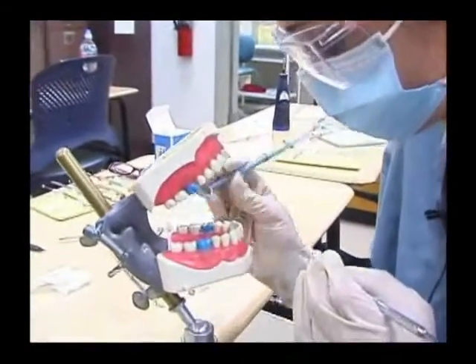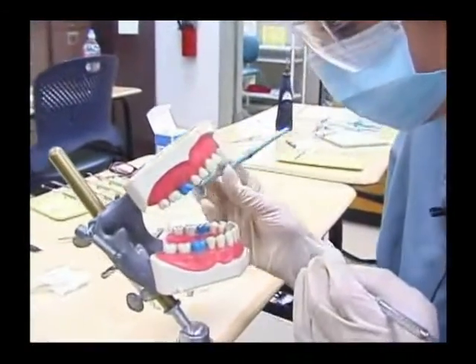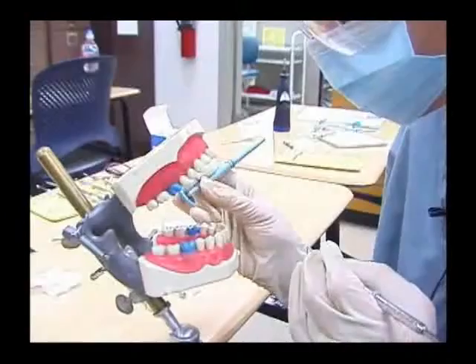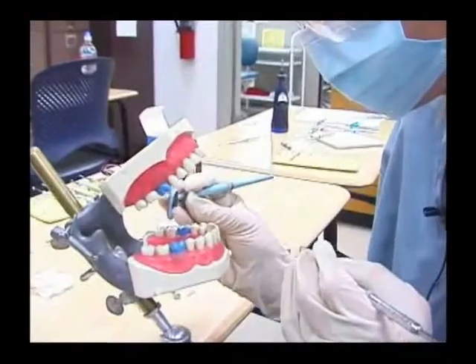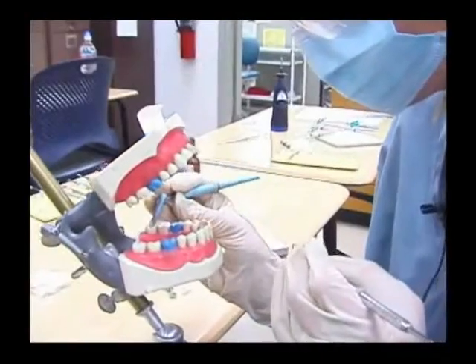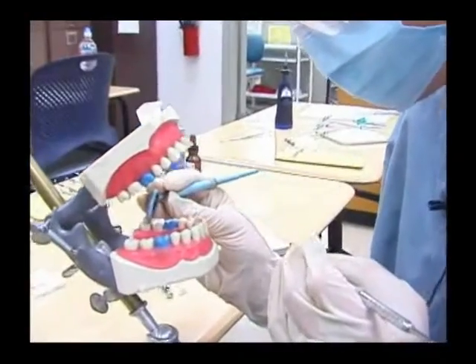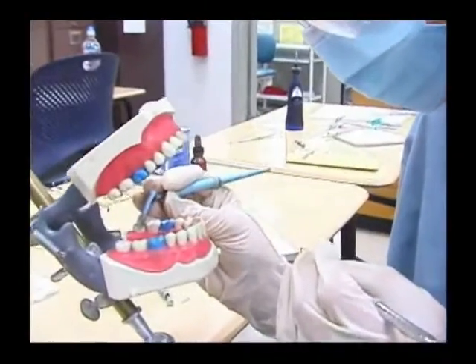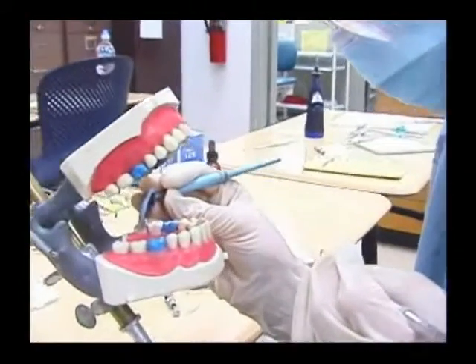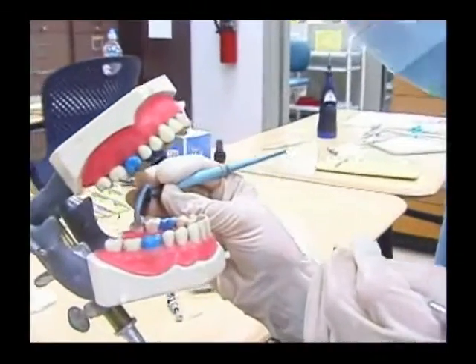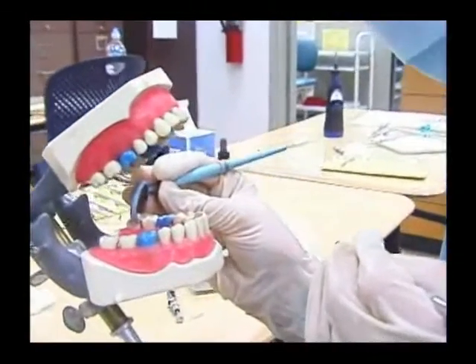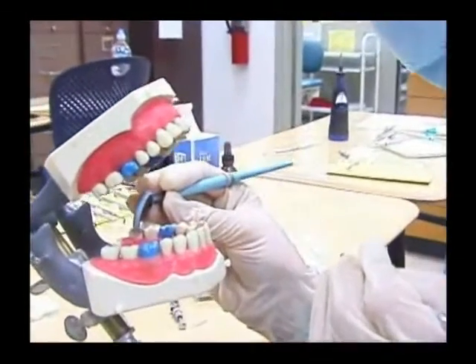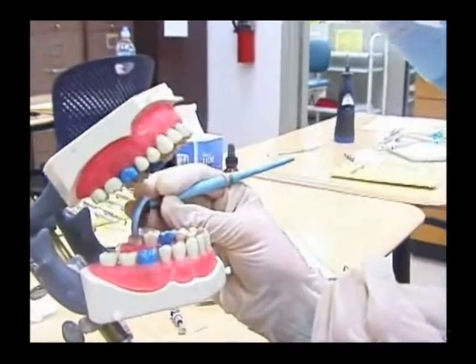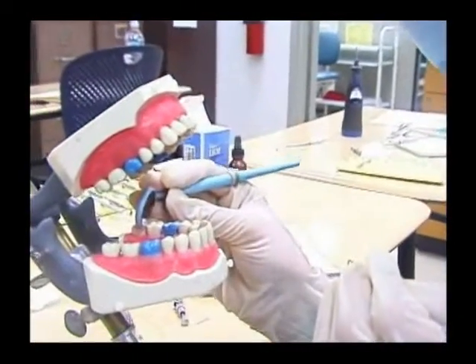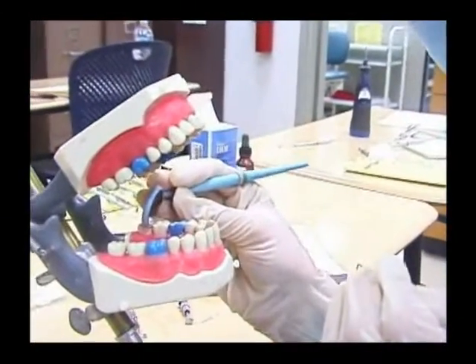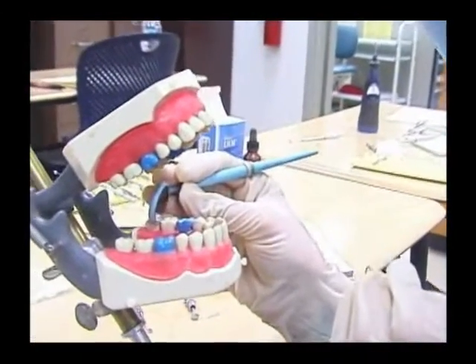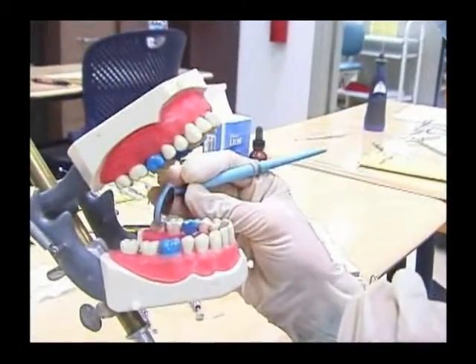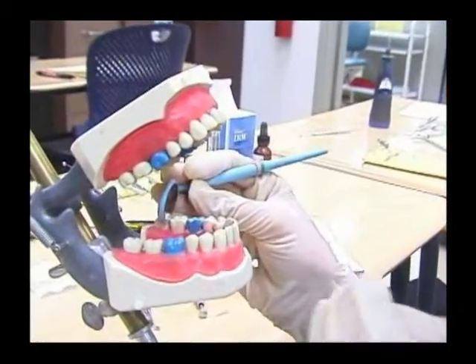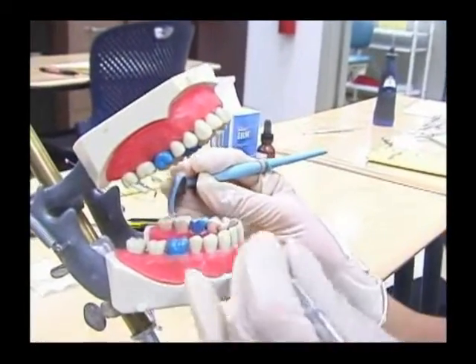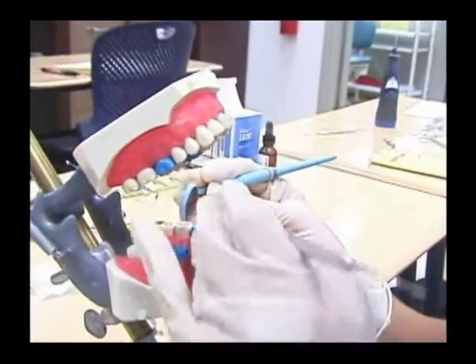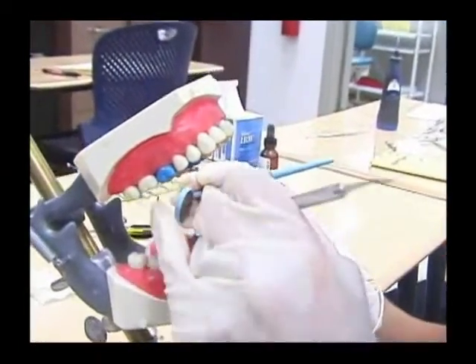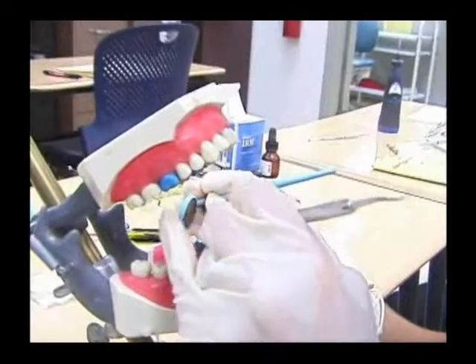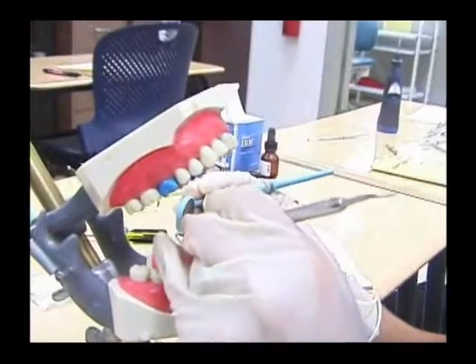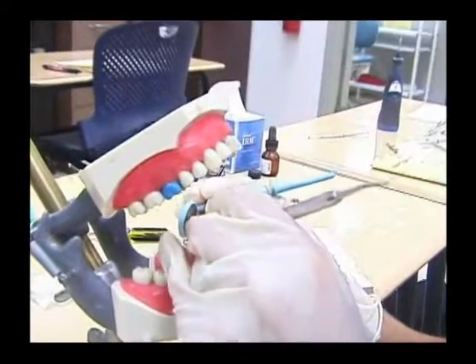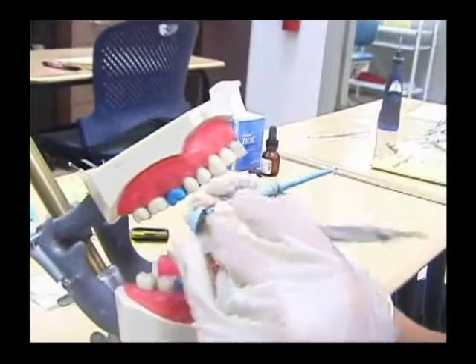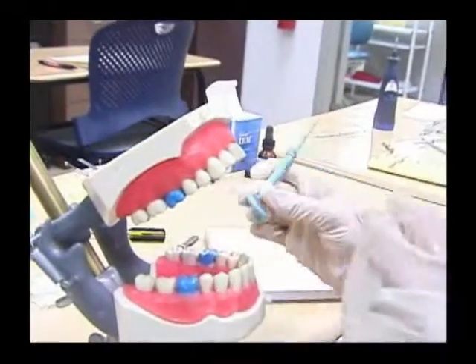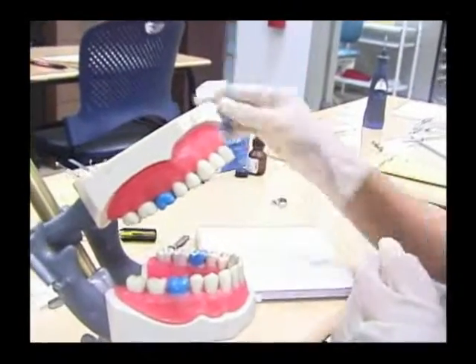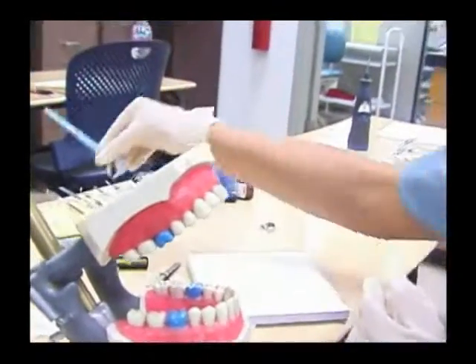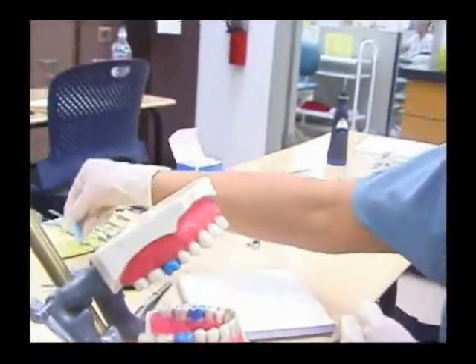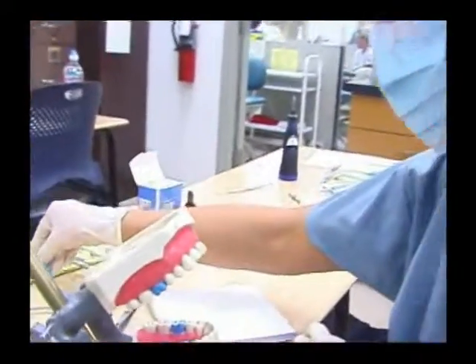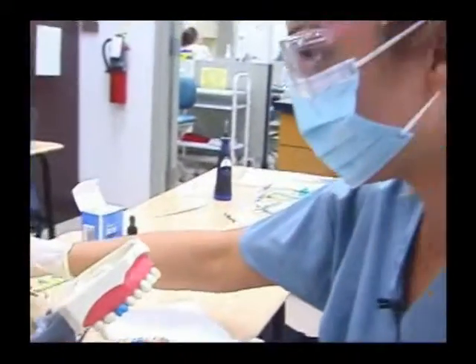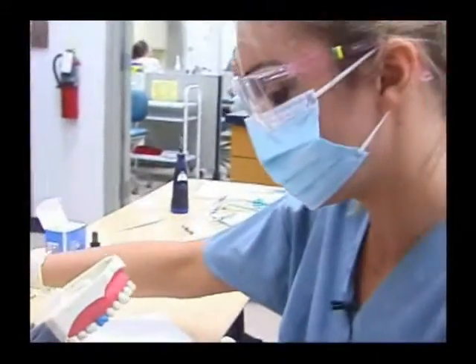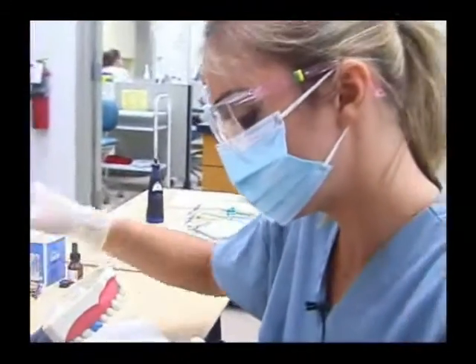With the mirror, you're going to be guiding it. You're going to be checking your interproximal areas, which are the spaces in between the teeth. Make sure that your contacts are closed.